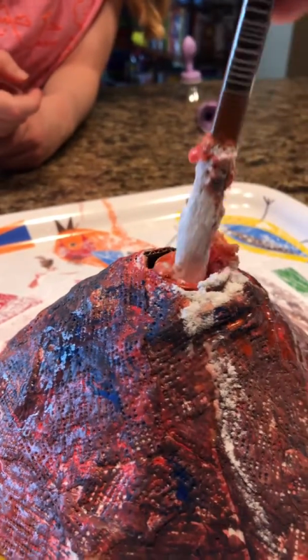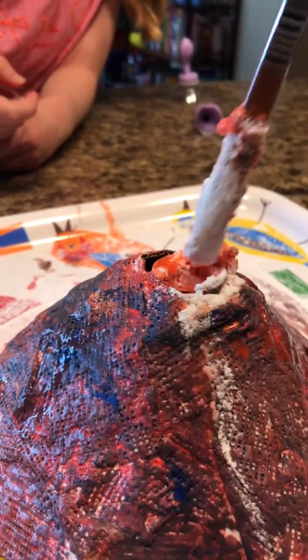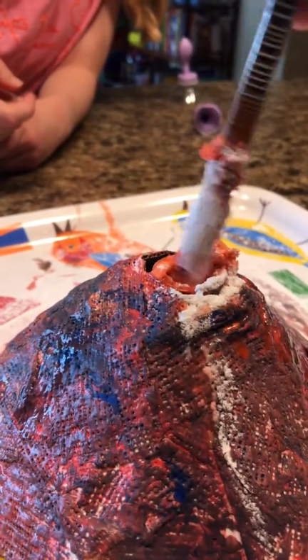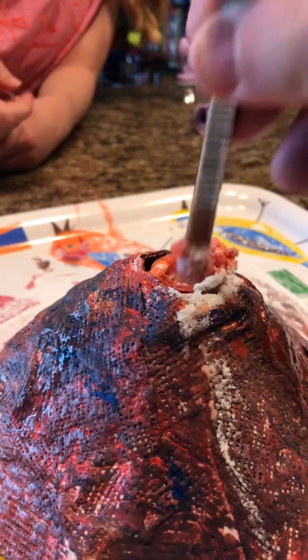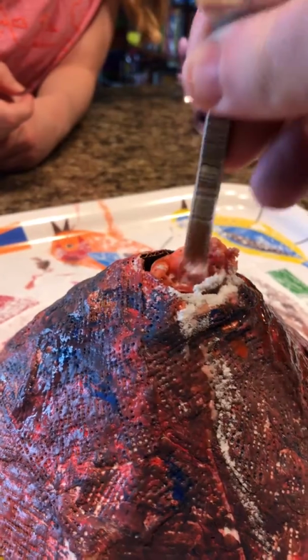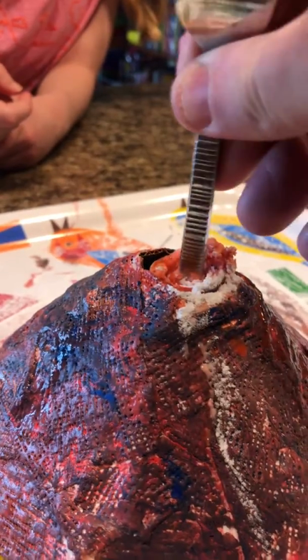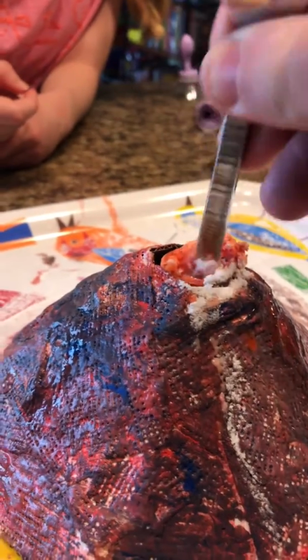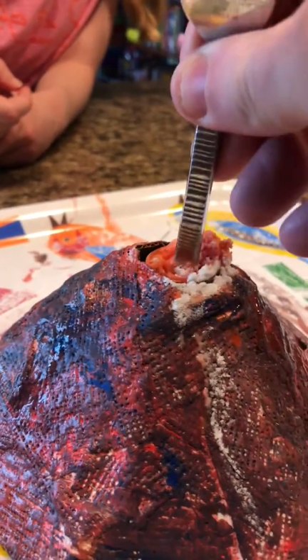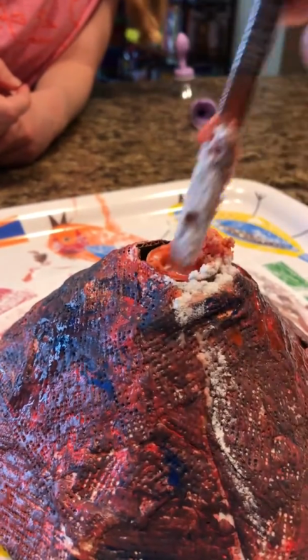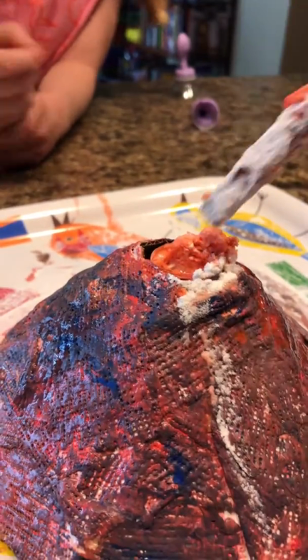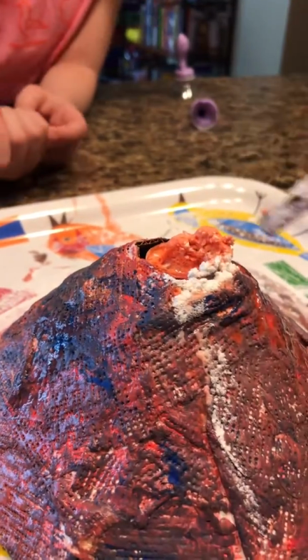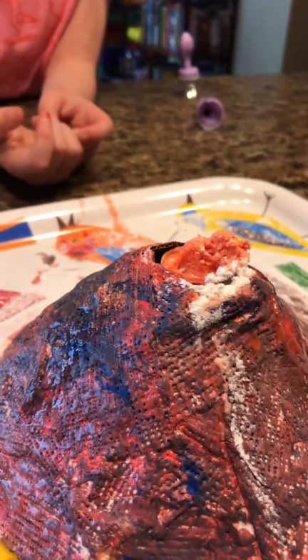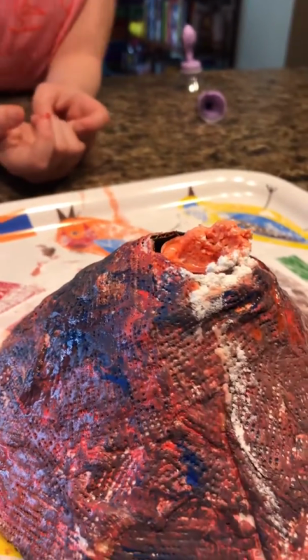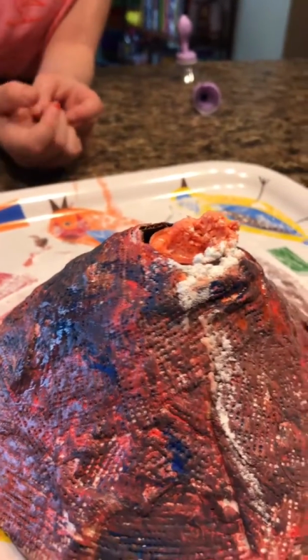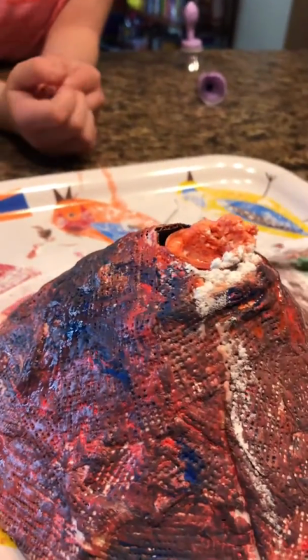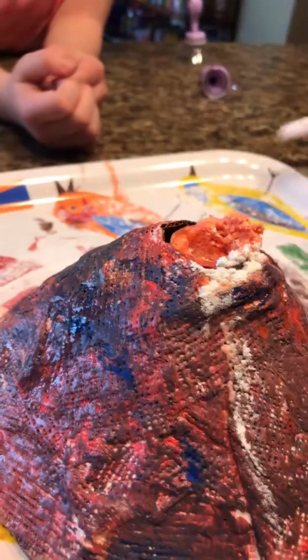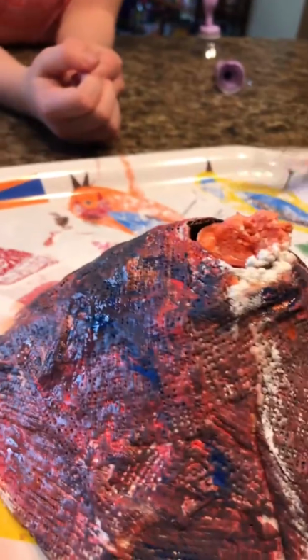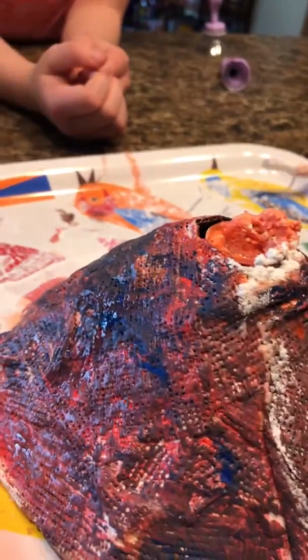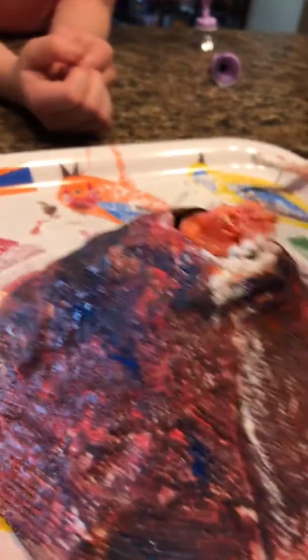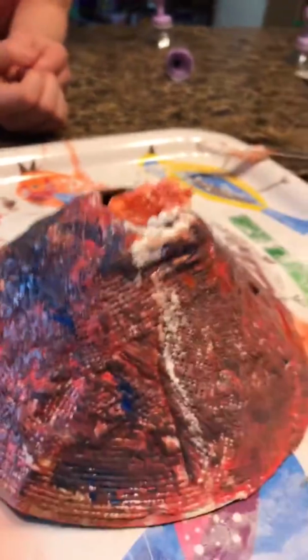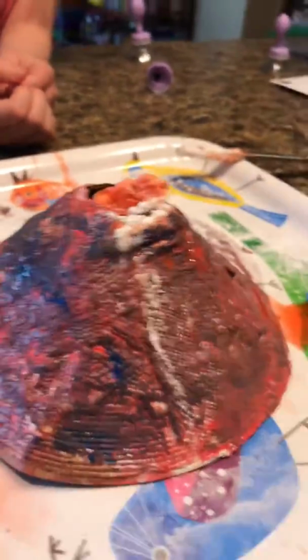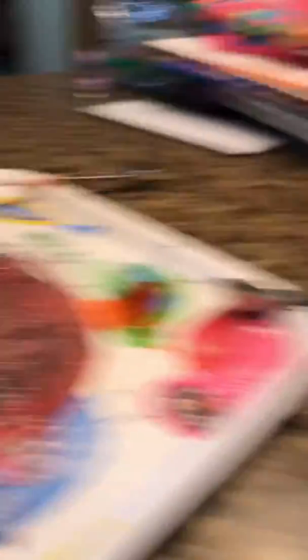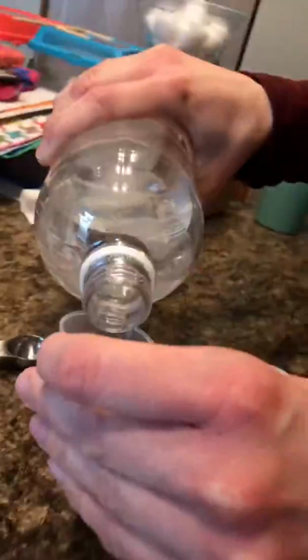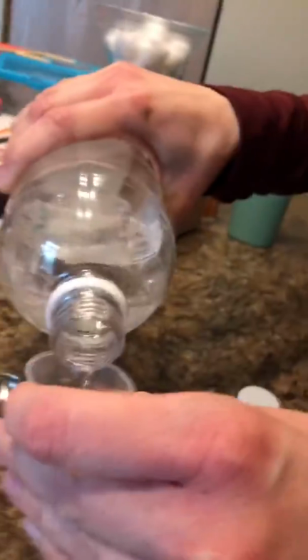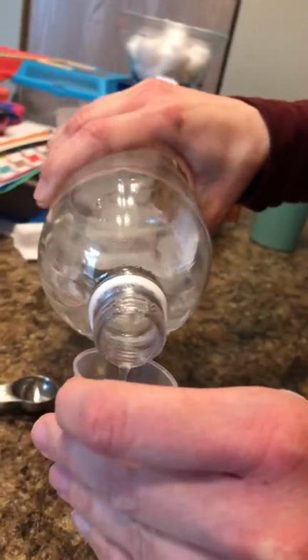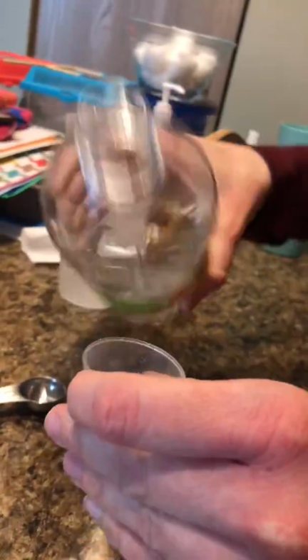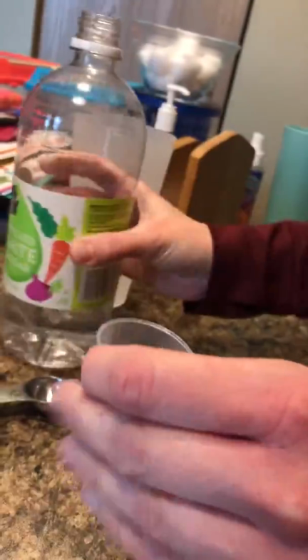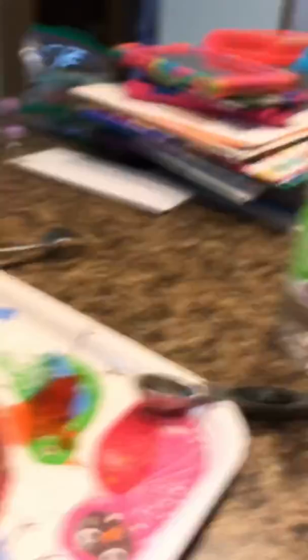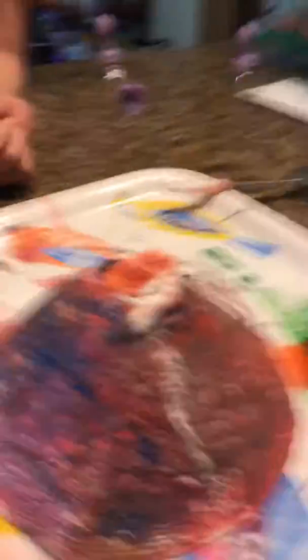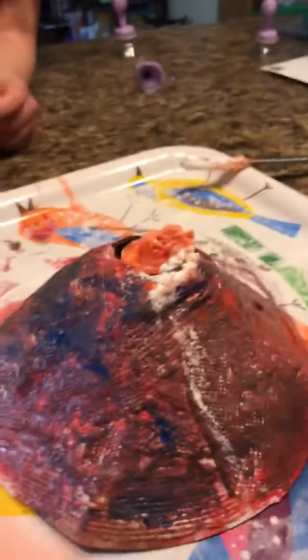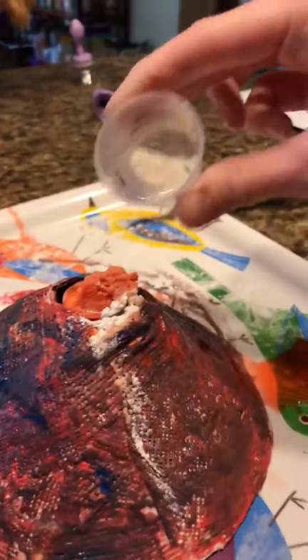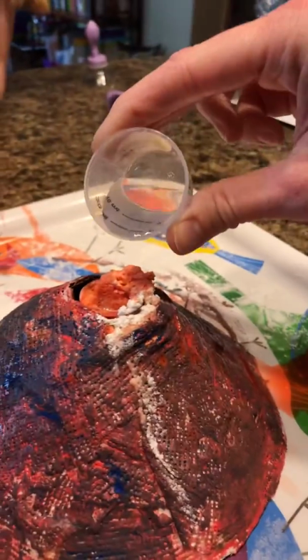The baking powder just got left at the bottom. Look at it. We're gonna try it one more time. The baking powder got a little left at the bottom. We're gonna put a lot this time.